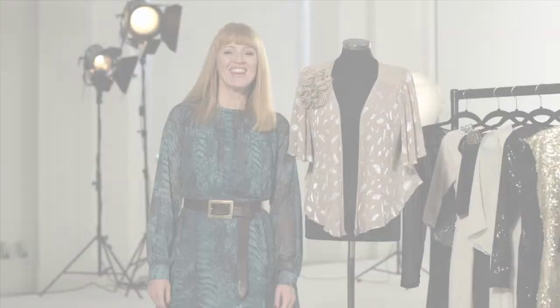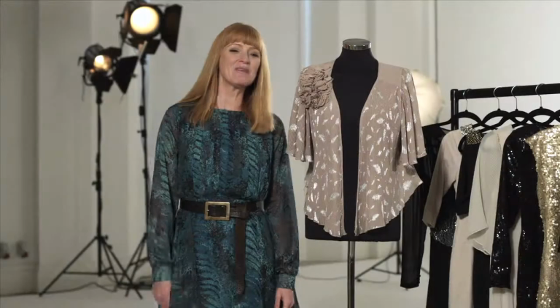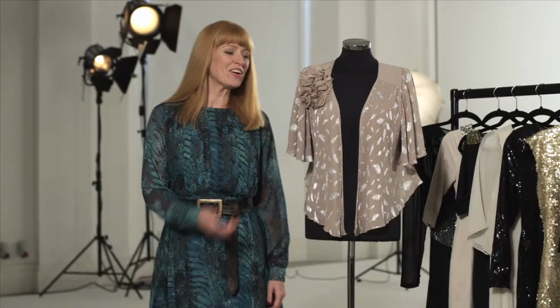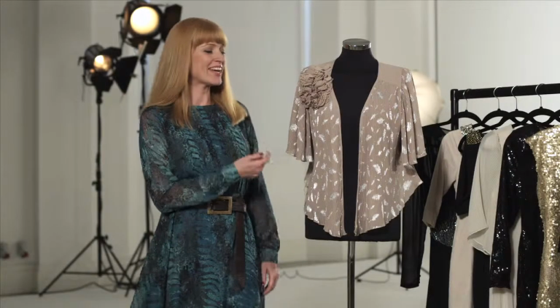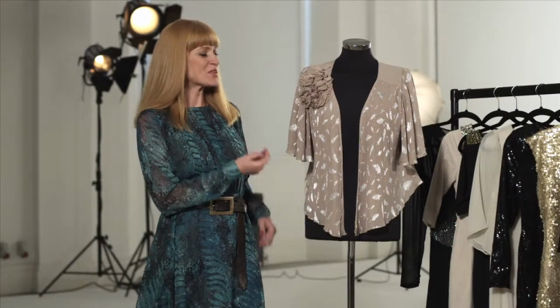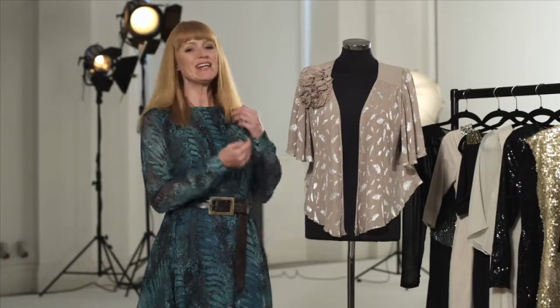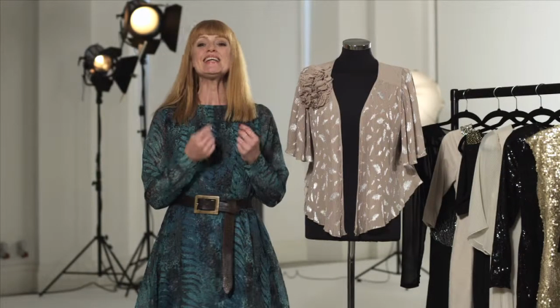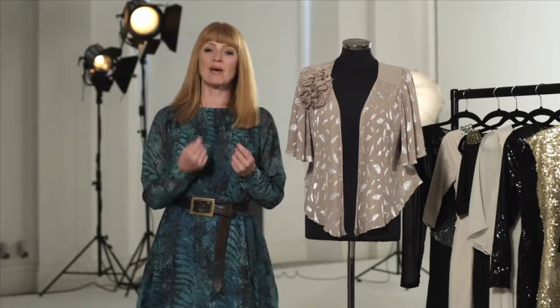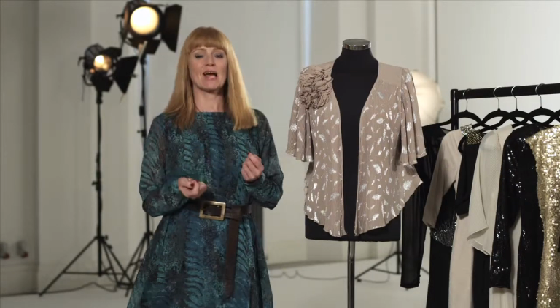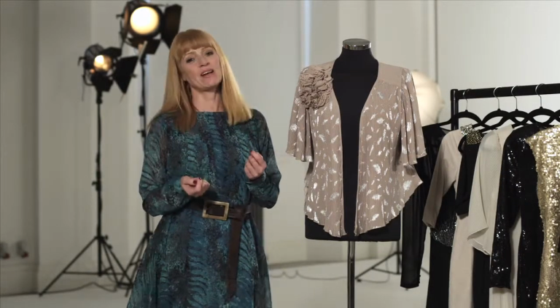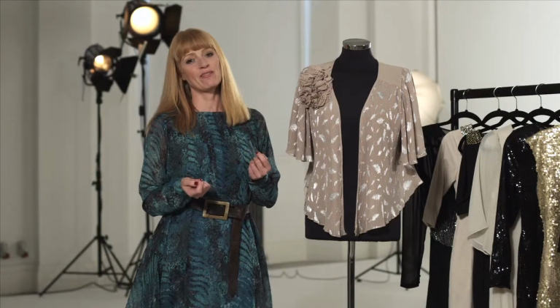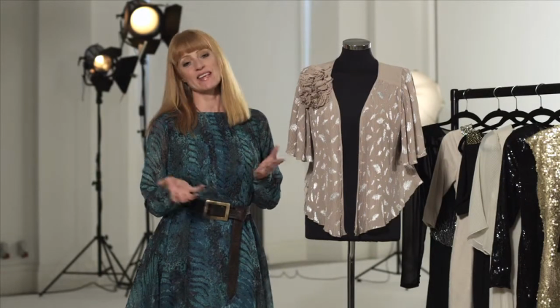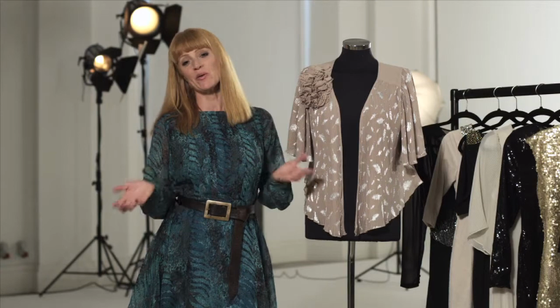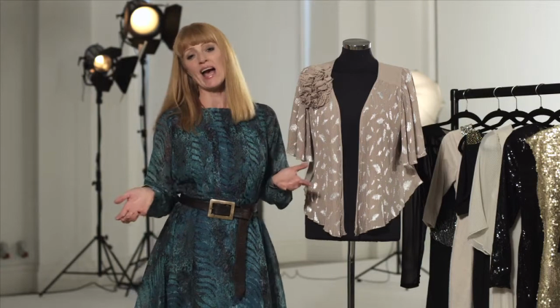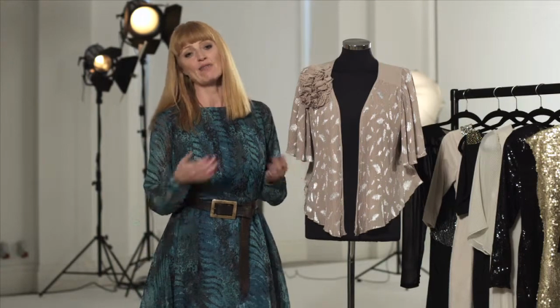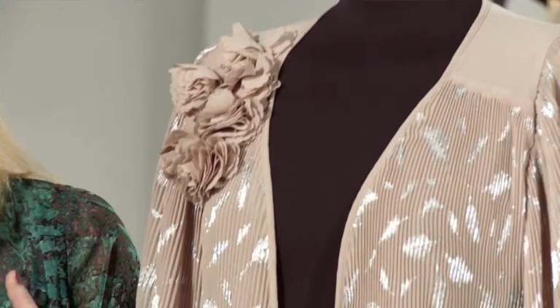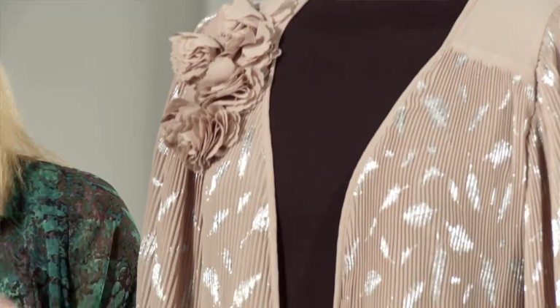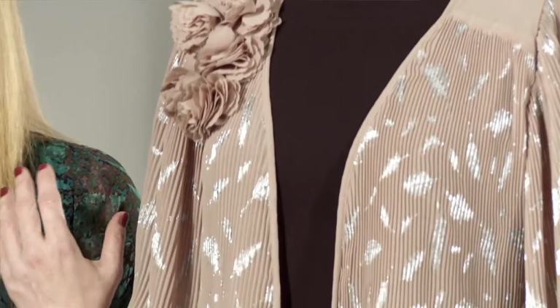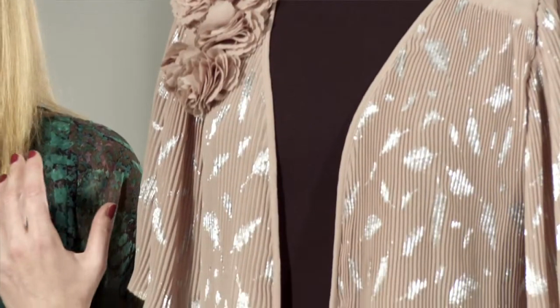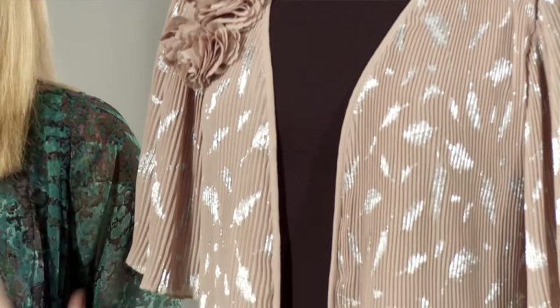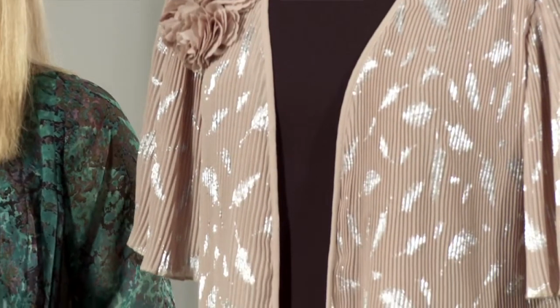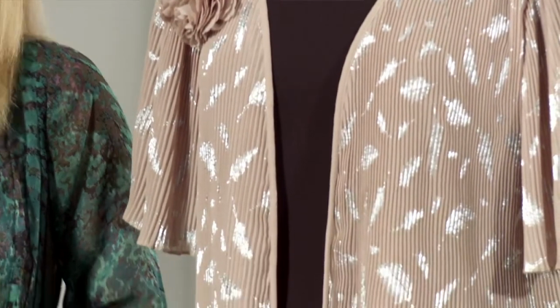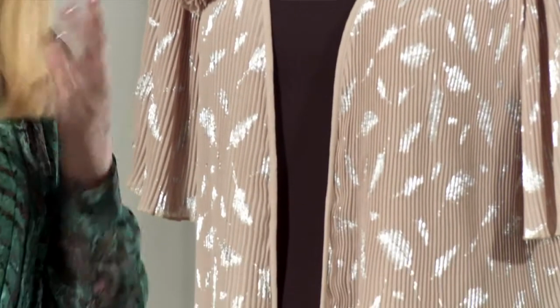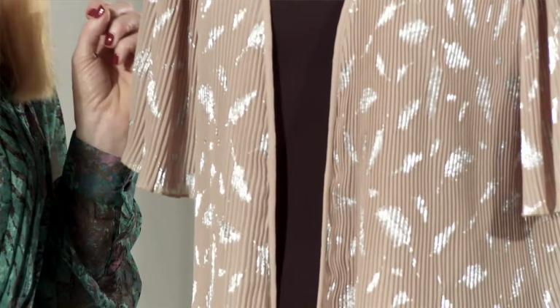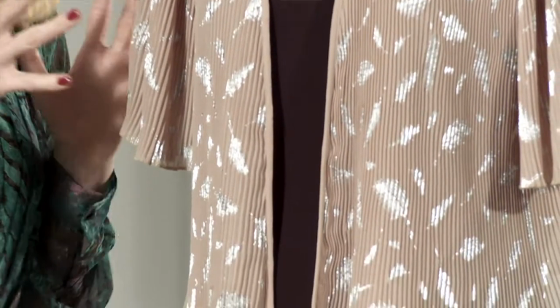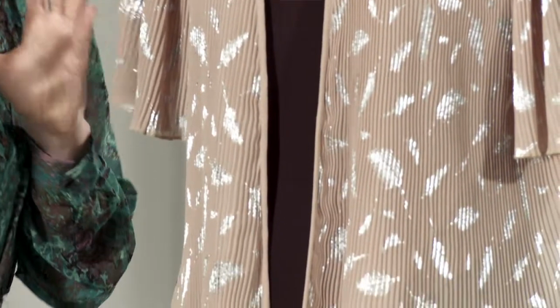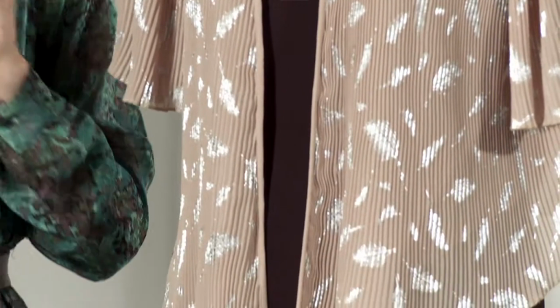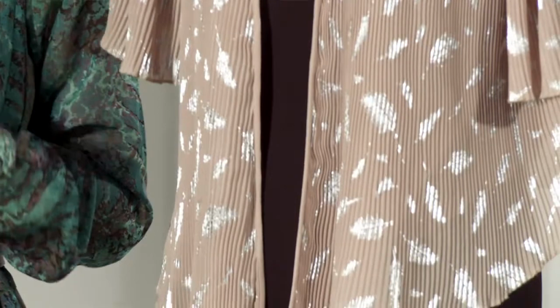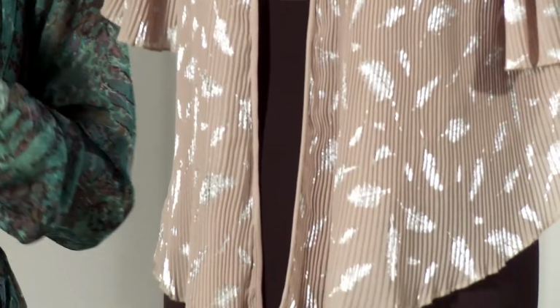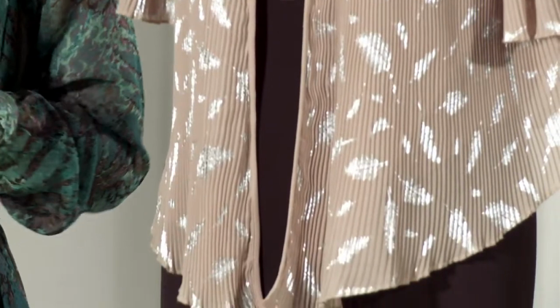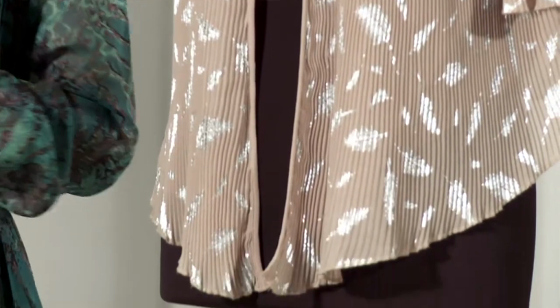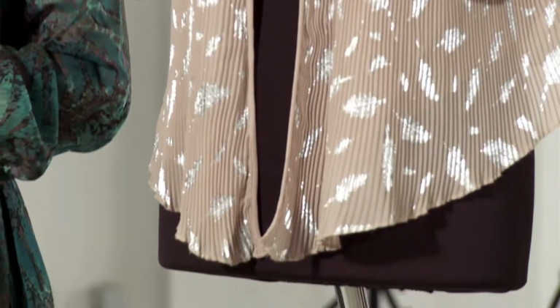This bolero jacket is a really easy way to glam up an outfit. Say you already have a black camisole top and trousers — you just pop this over the top and you're already uber glamorous.